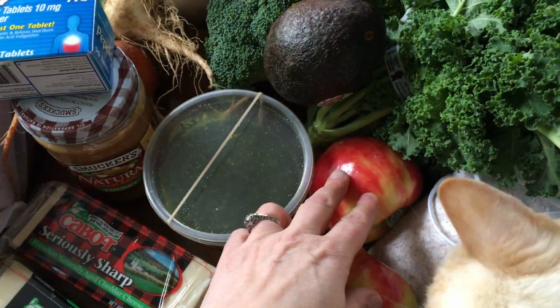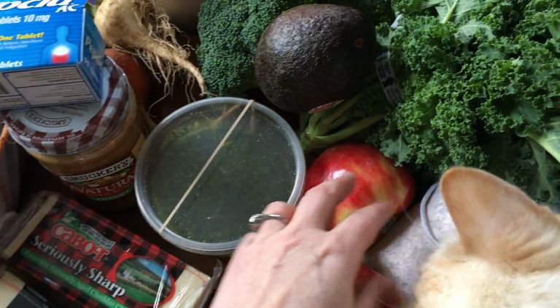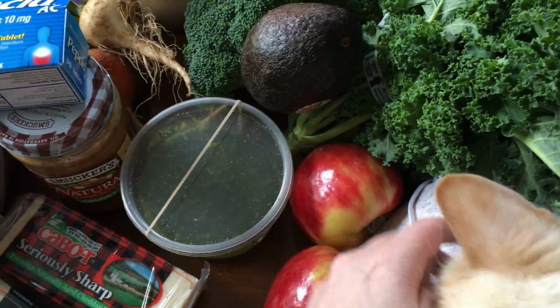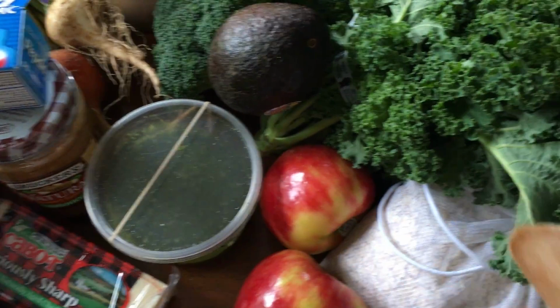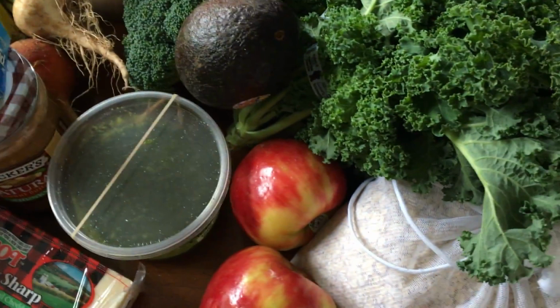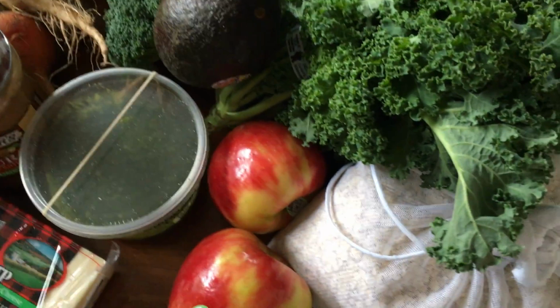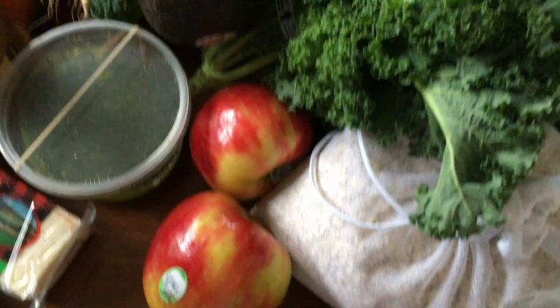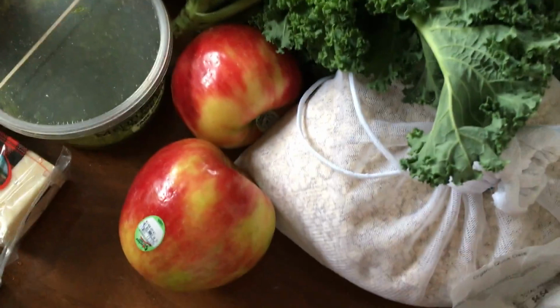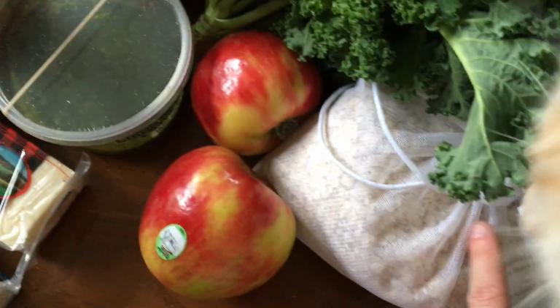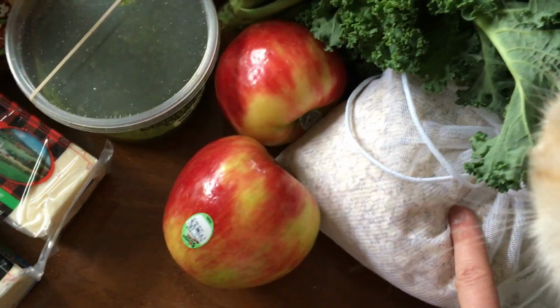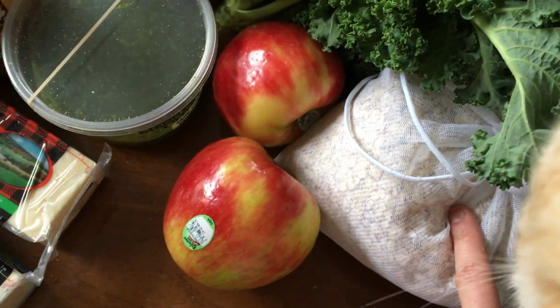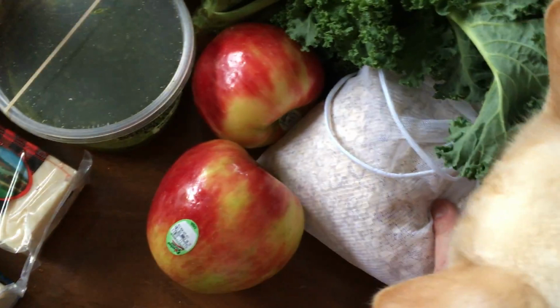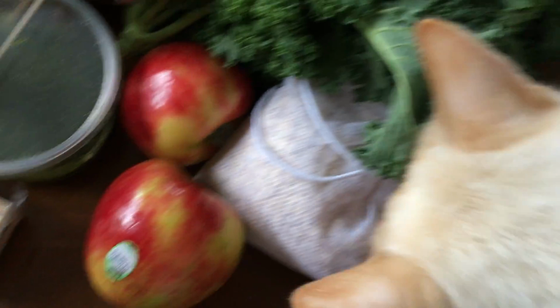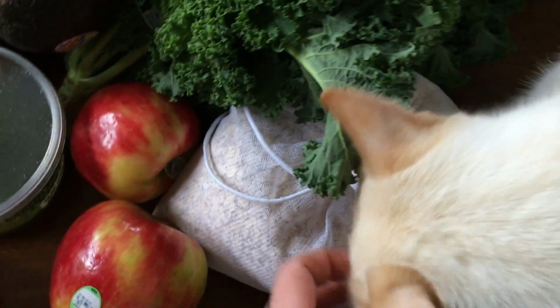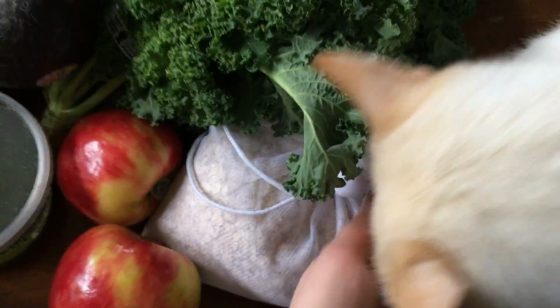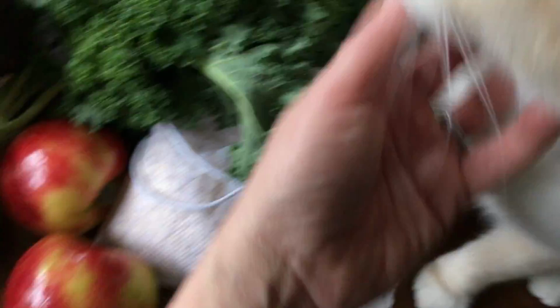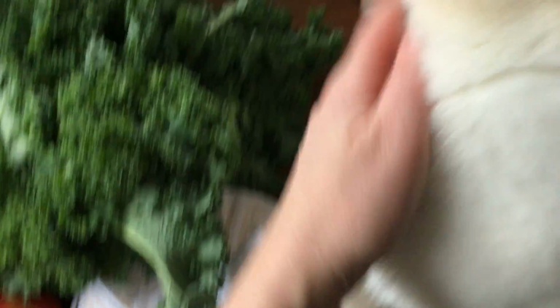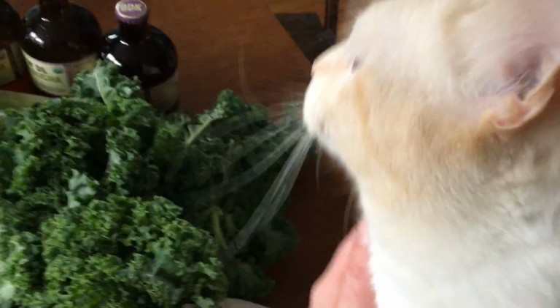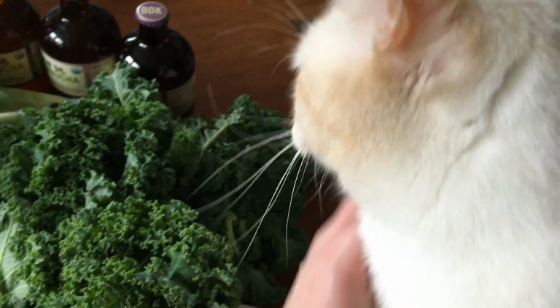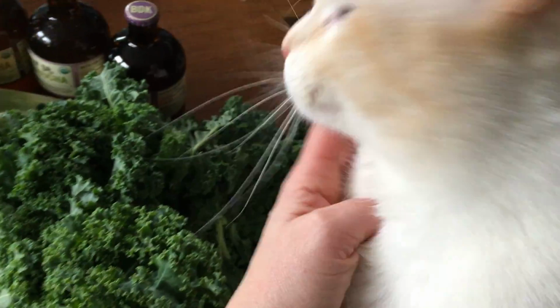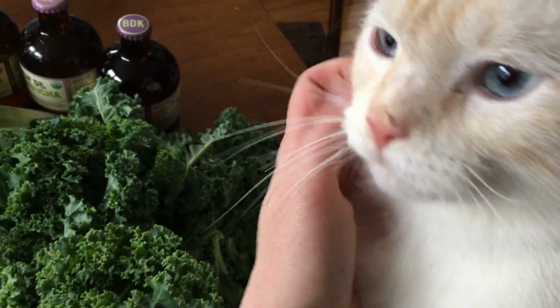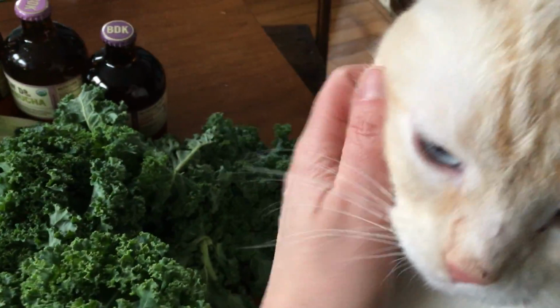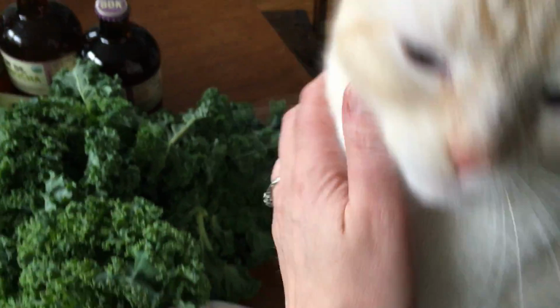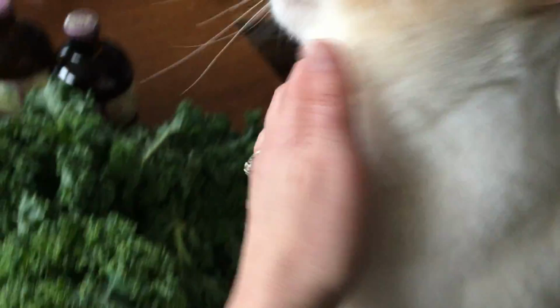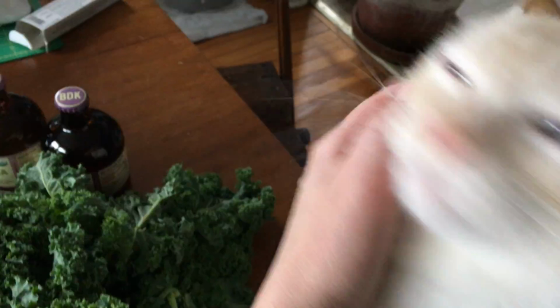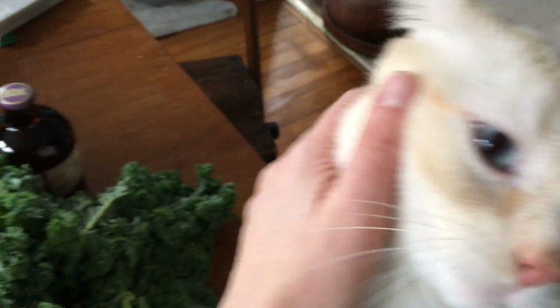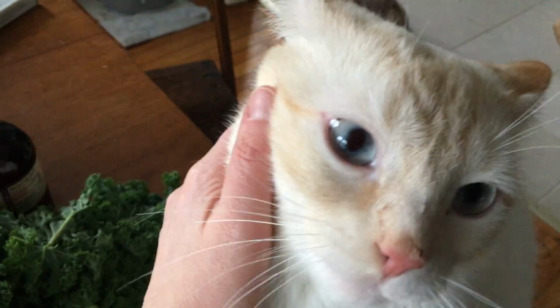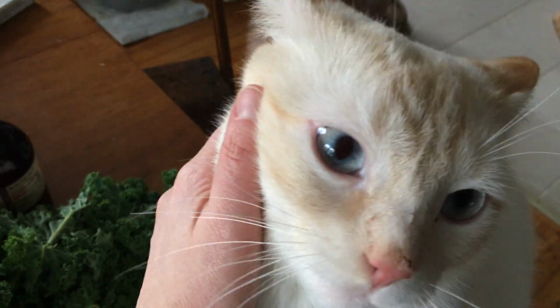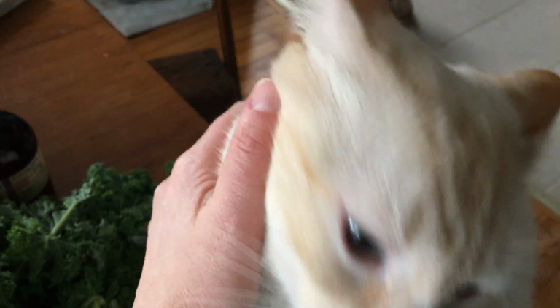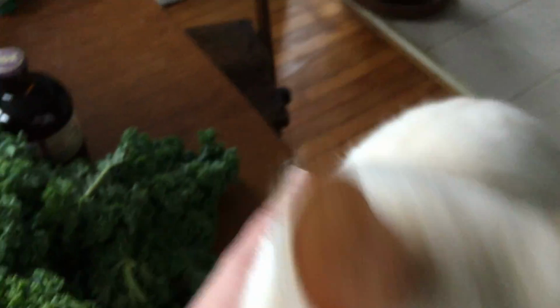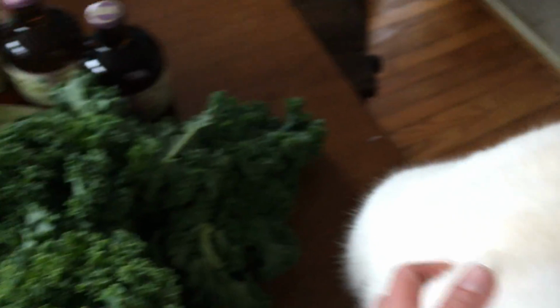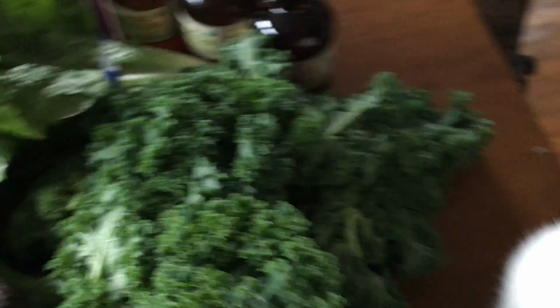Apples. These are quick oats. This is Irving — Irving, you want to eat everything, you're crazy. Get down.